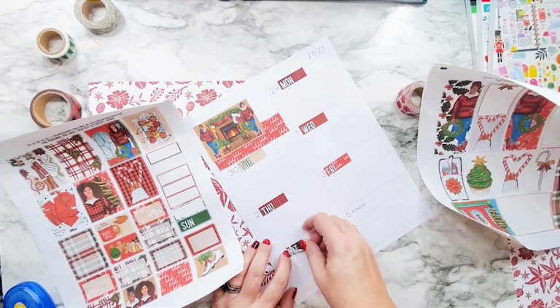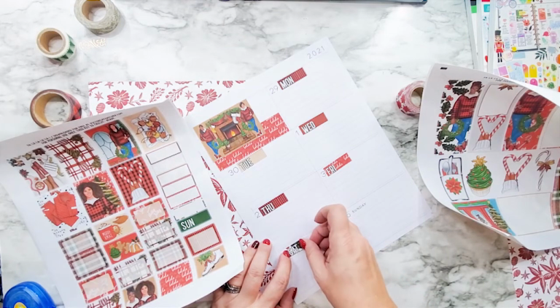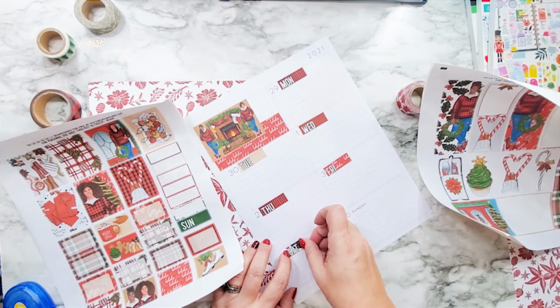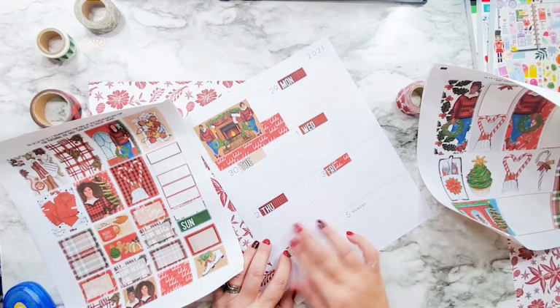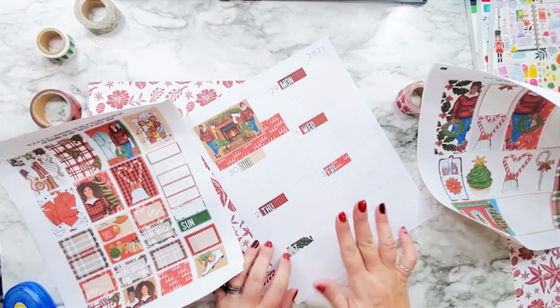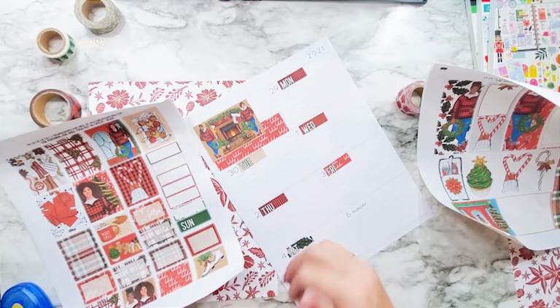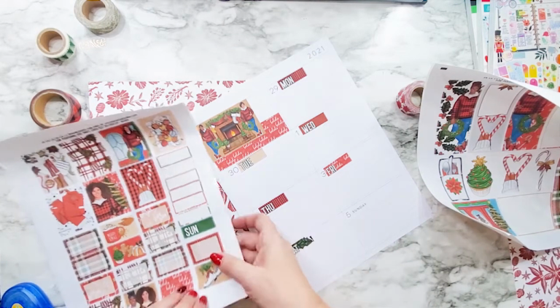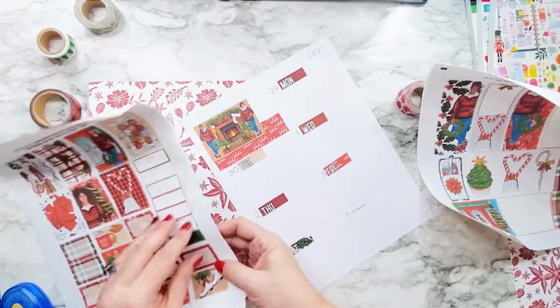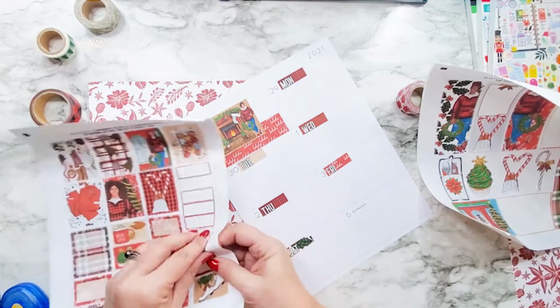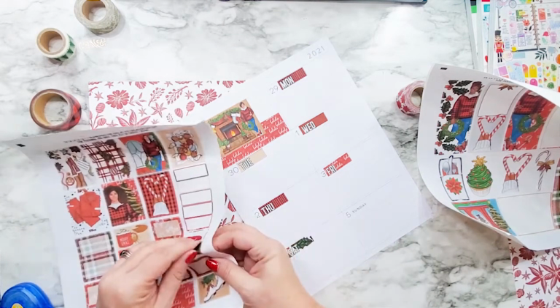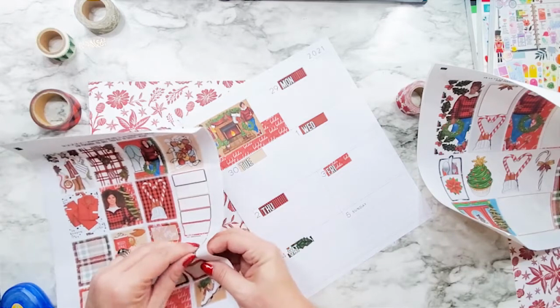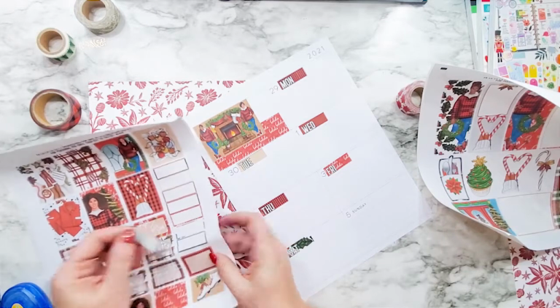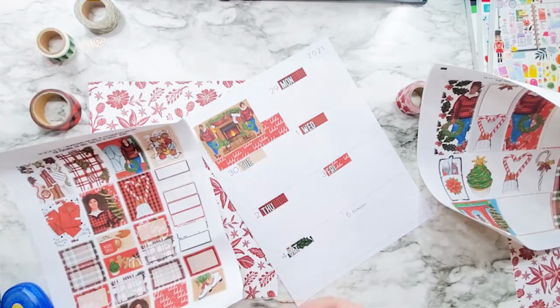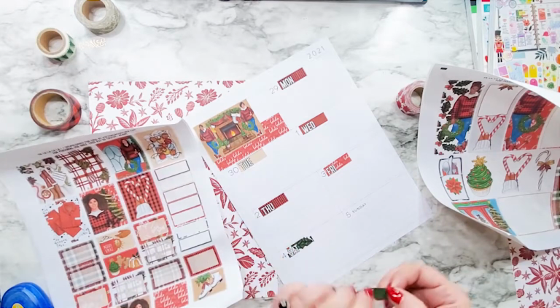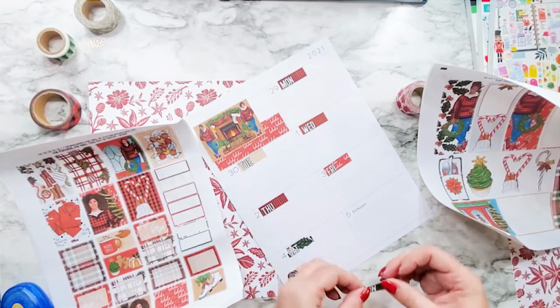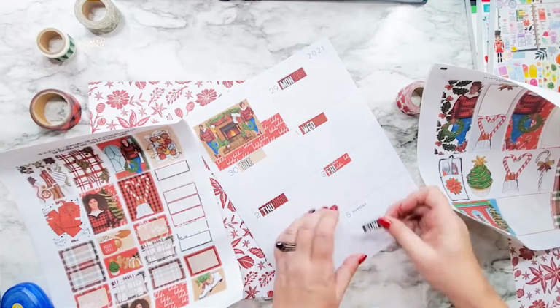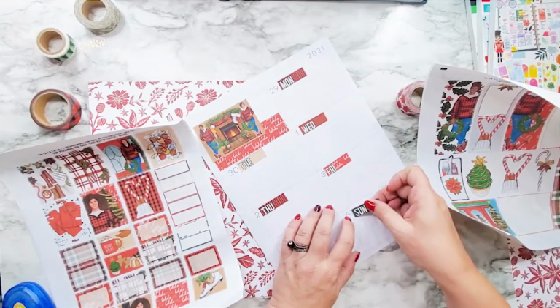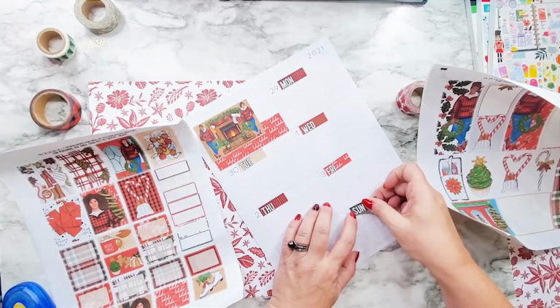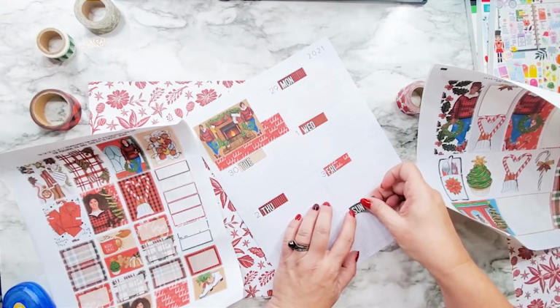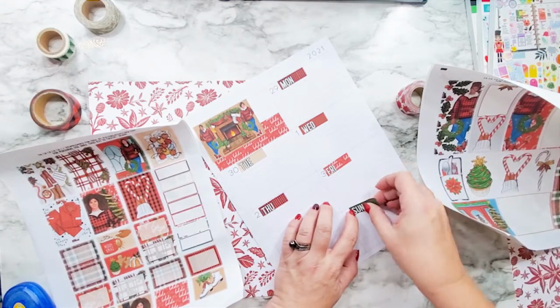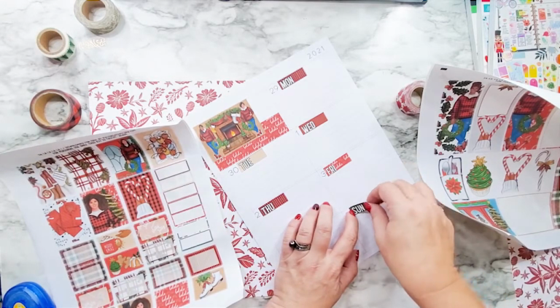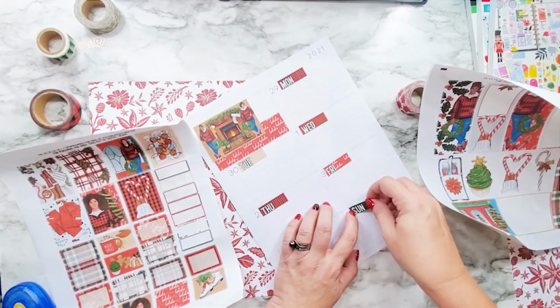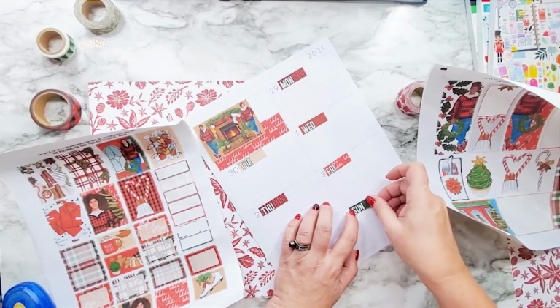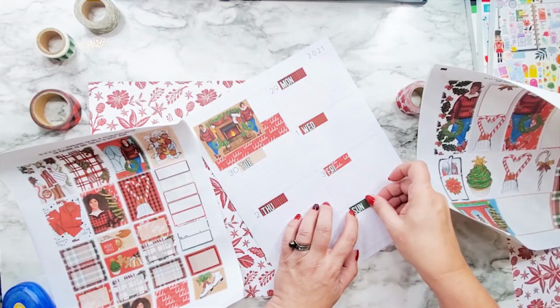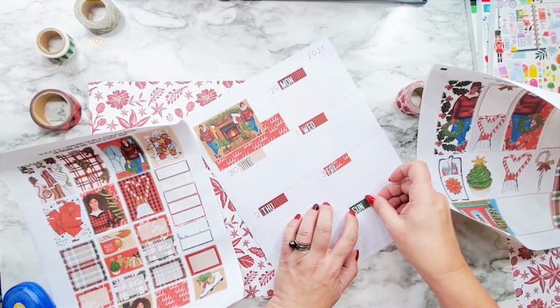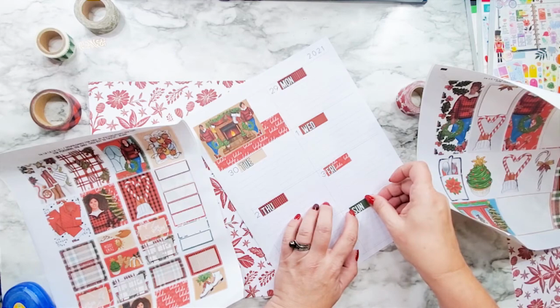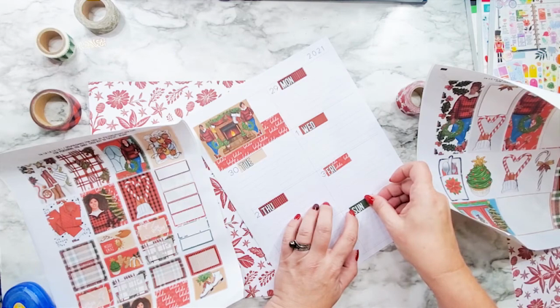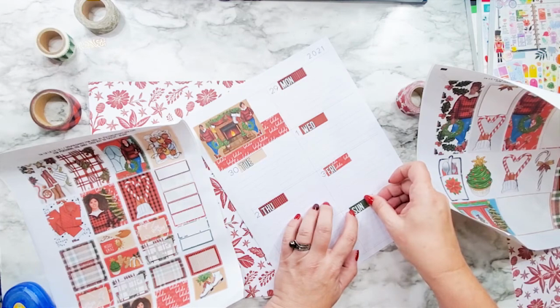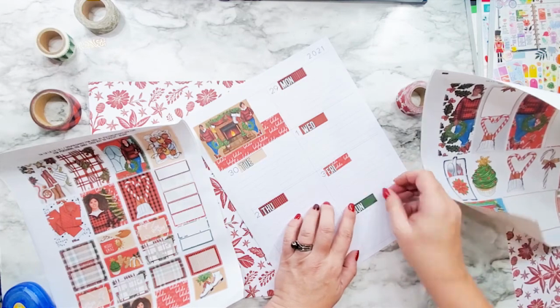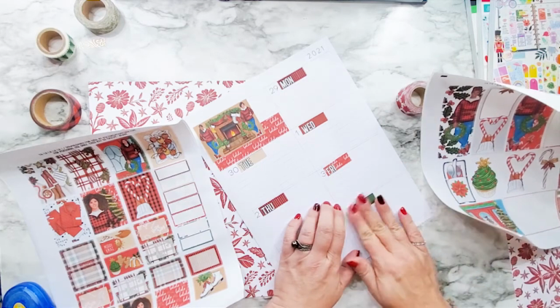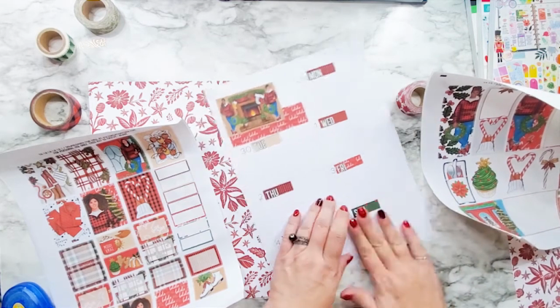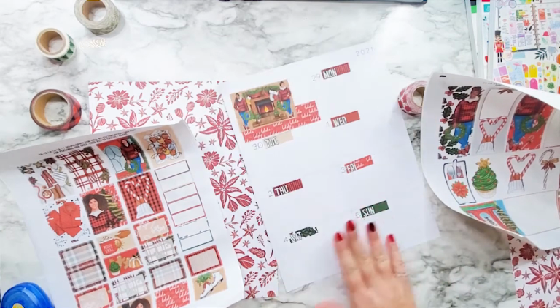They can put post-it notes in it when they've got stuff going on. I also have a grocery list that pops in and out of it, so they can write stuff on the grocery list. Now these kids — I say kids, but they're 16 and 18 — they're definitely young adults.